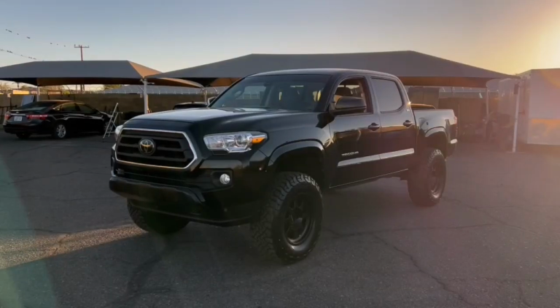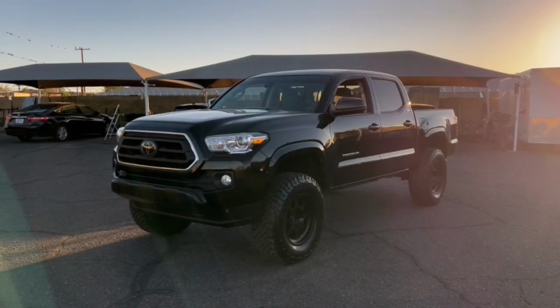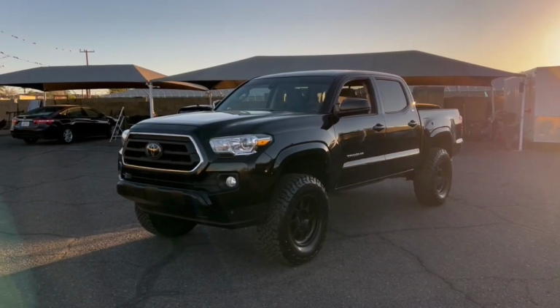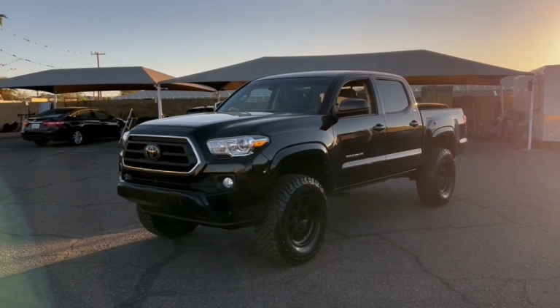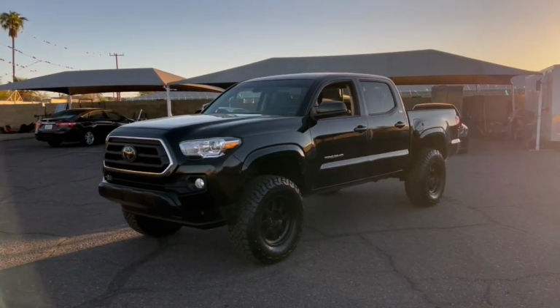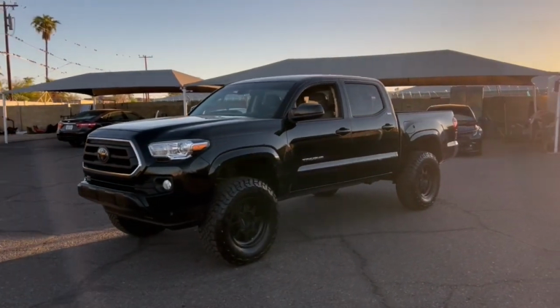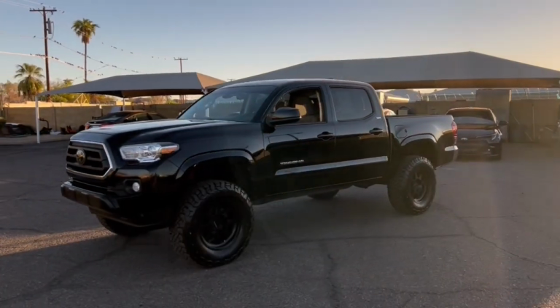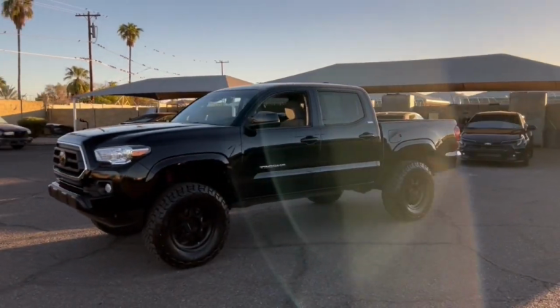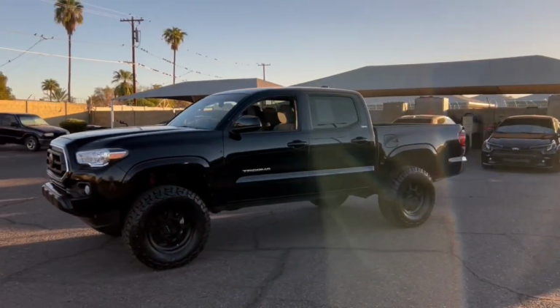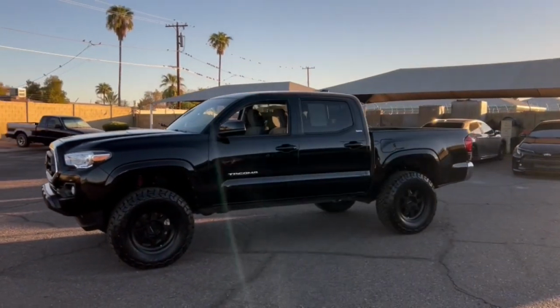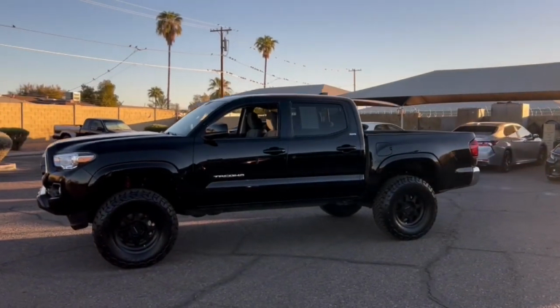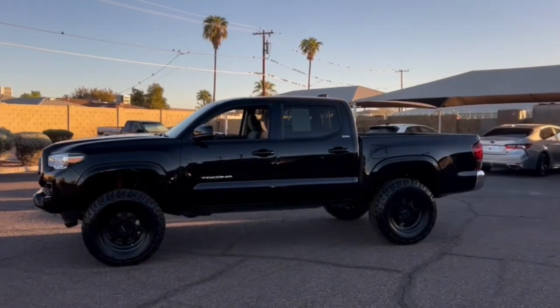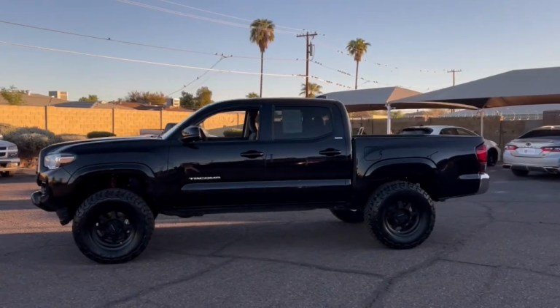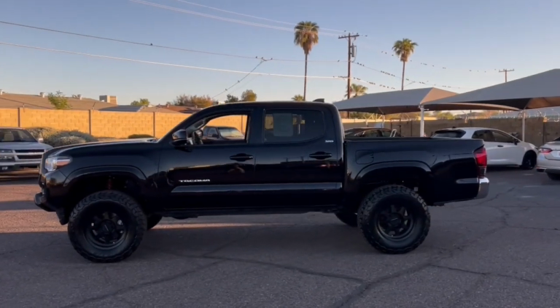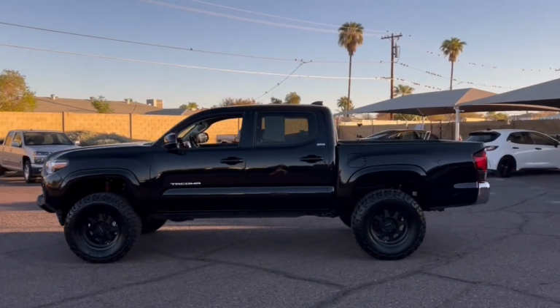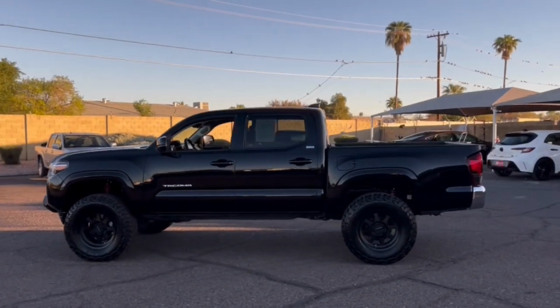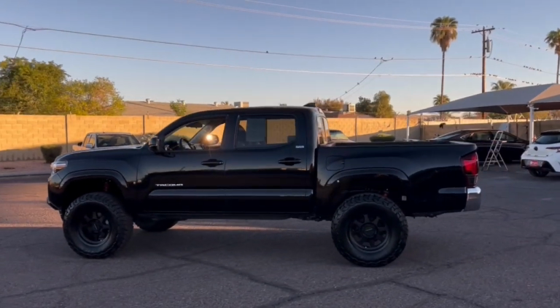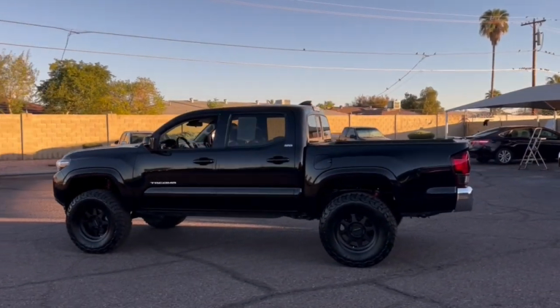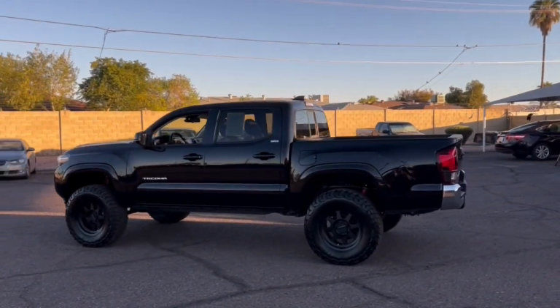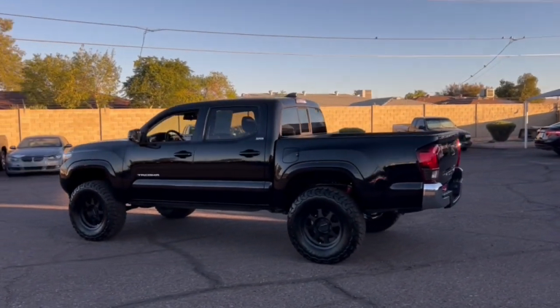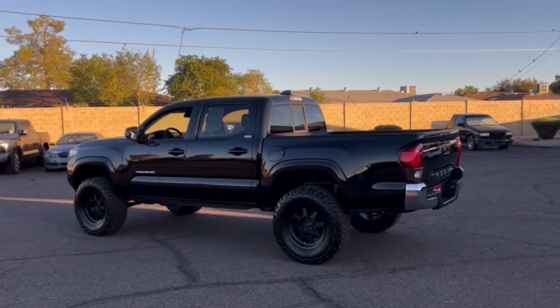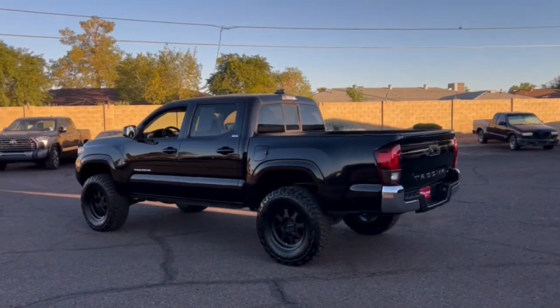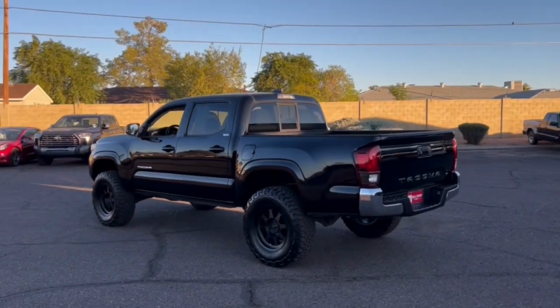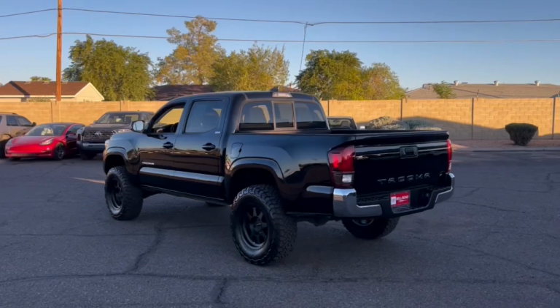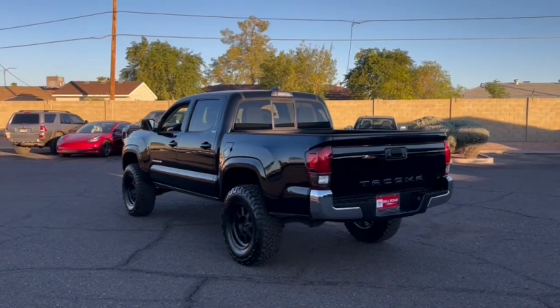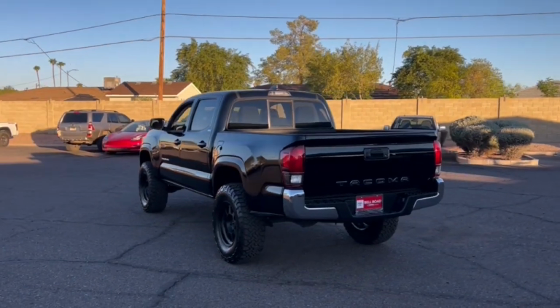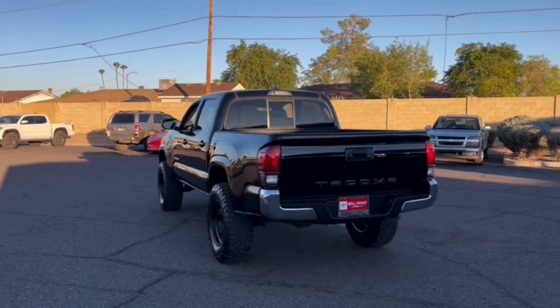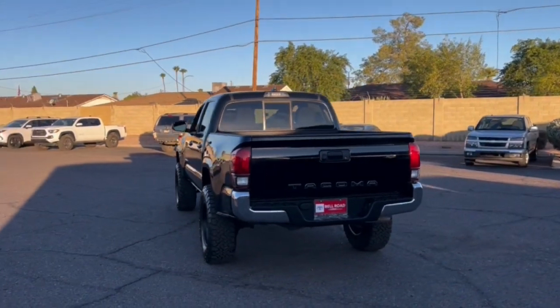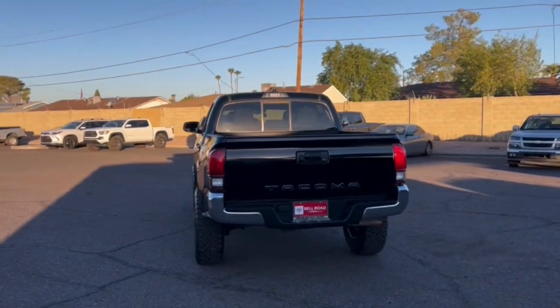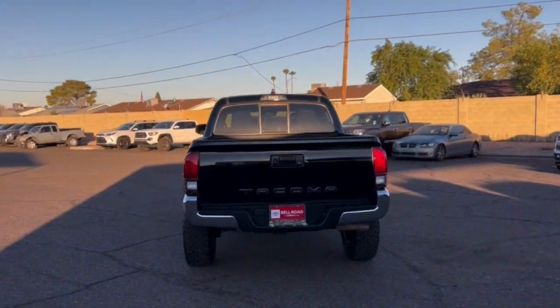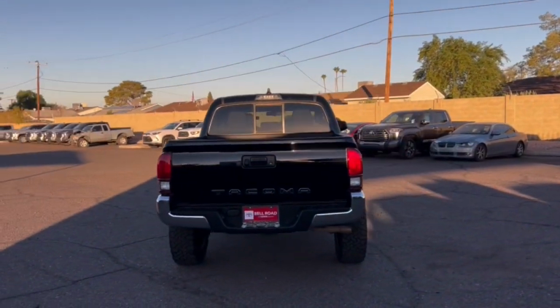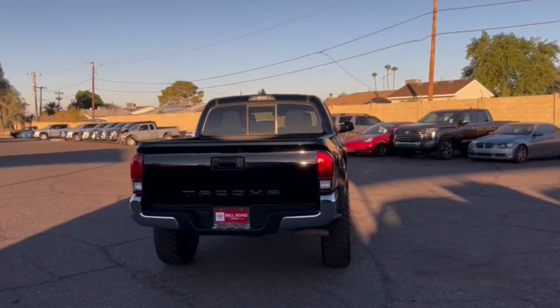Hop into the 2021 Toyota Tacoma. This vehicle is an outstanding buy with fewer than 80,000 miles on the odometer. This rugged Tacoma has the features and attitude to answer your spirit's call for adventure.